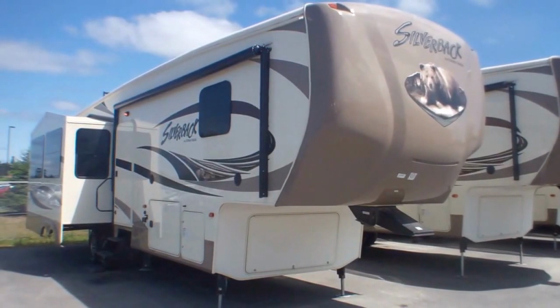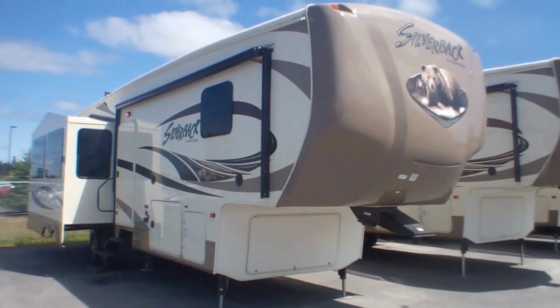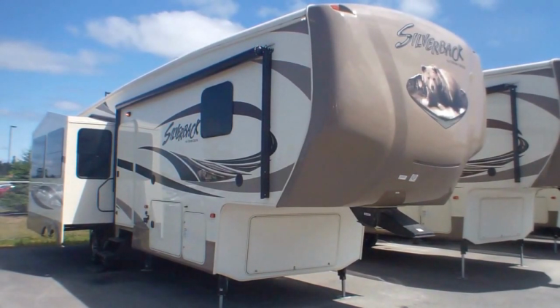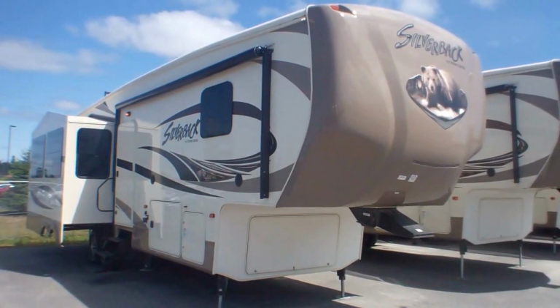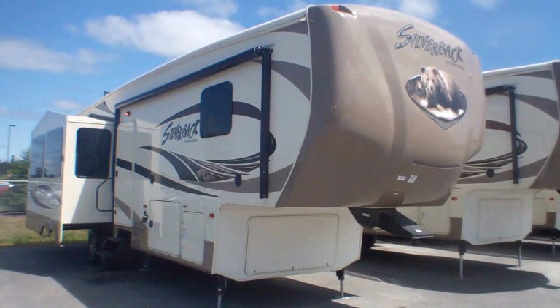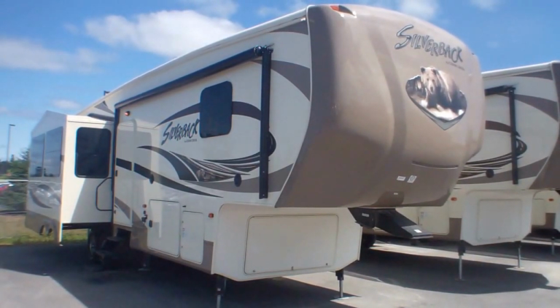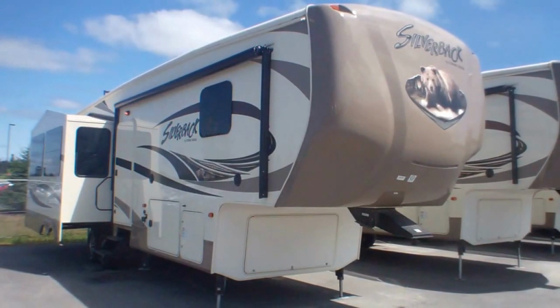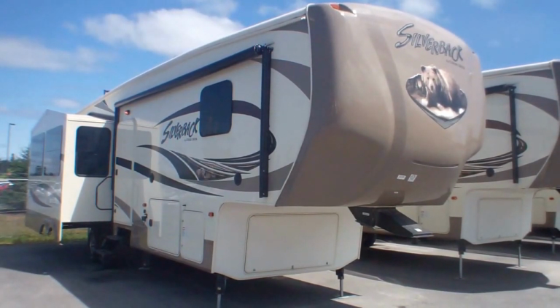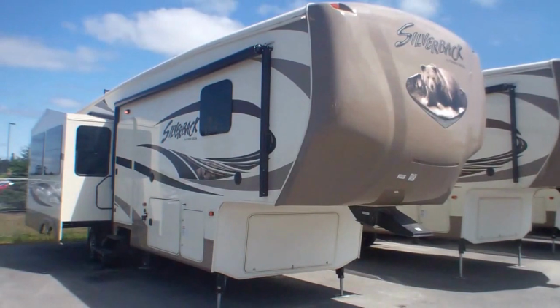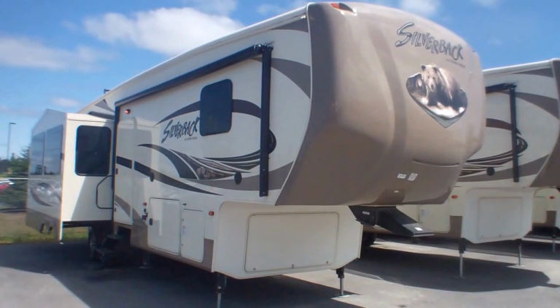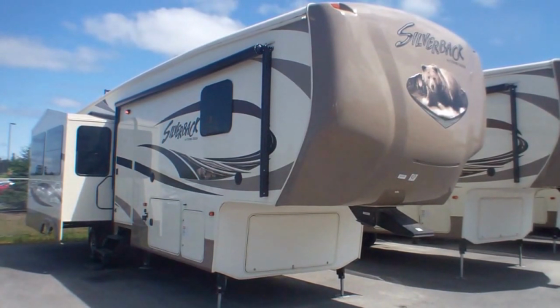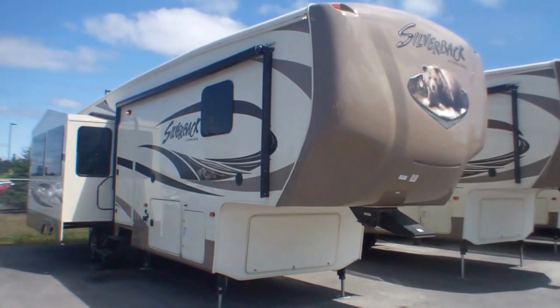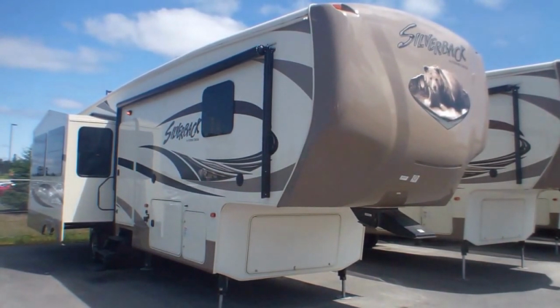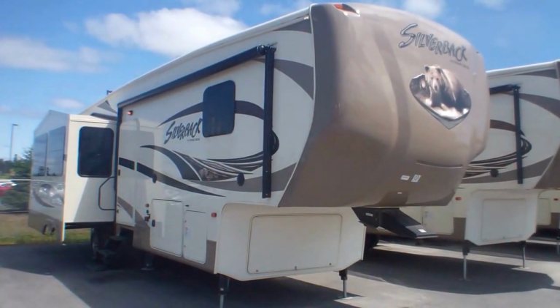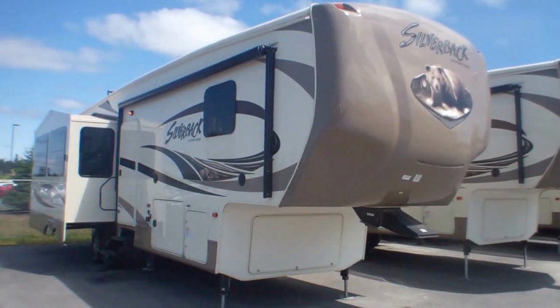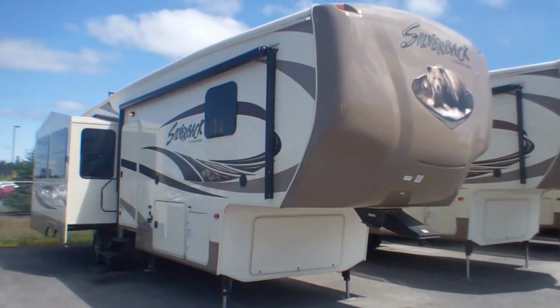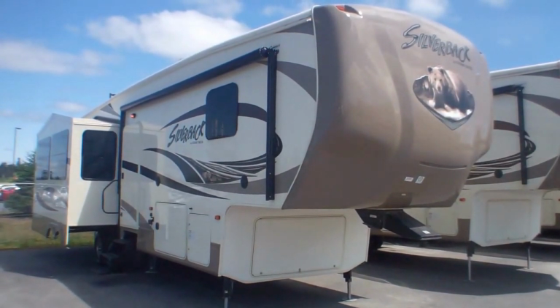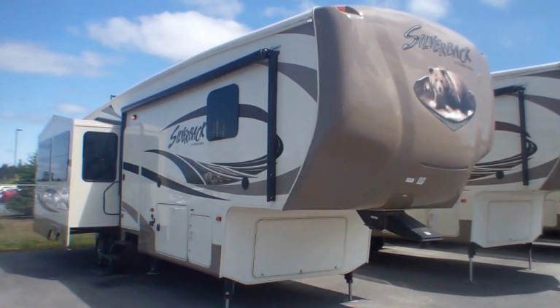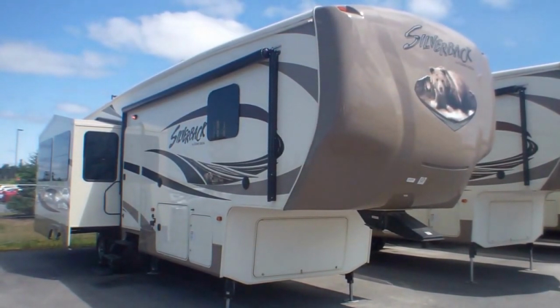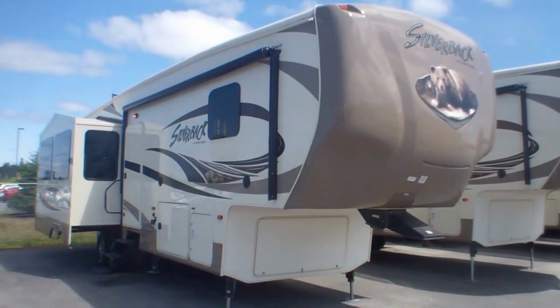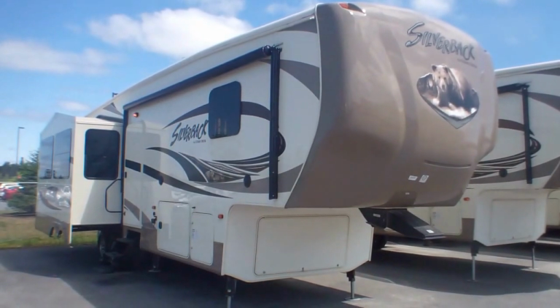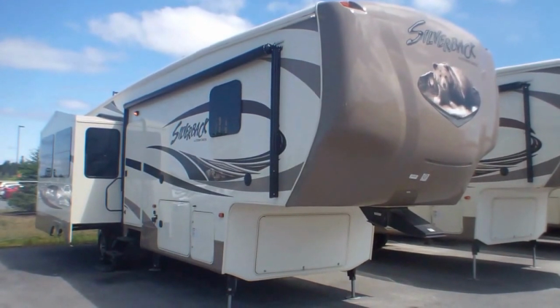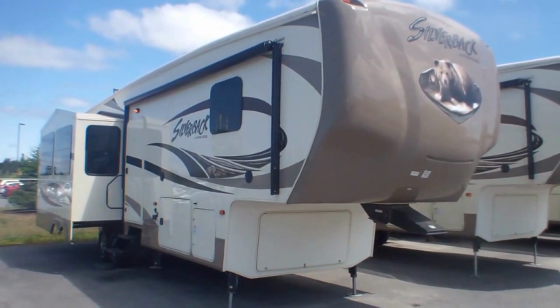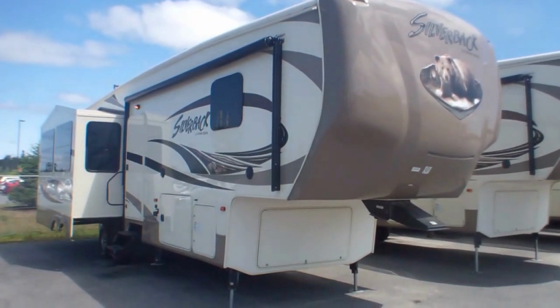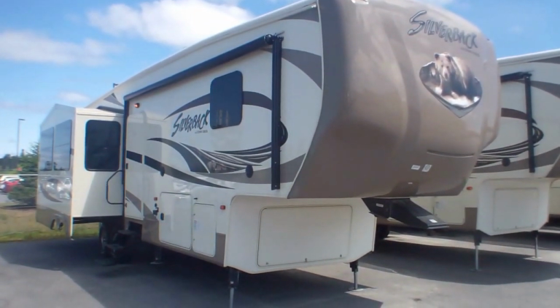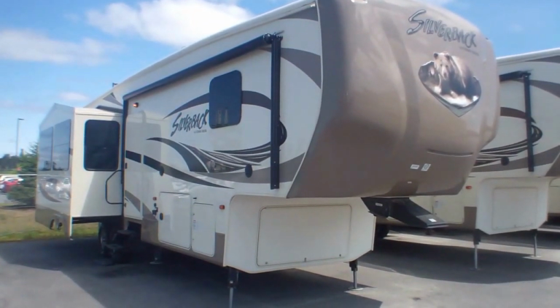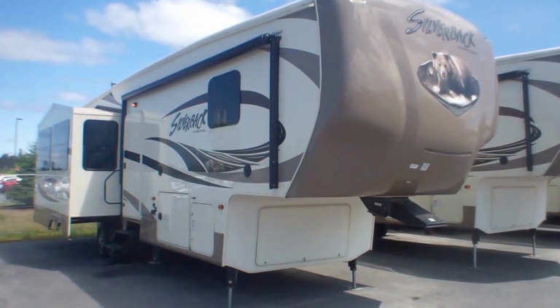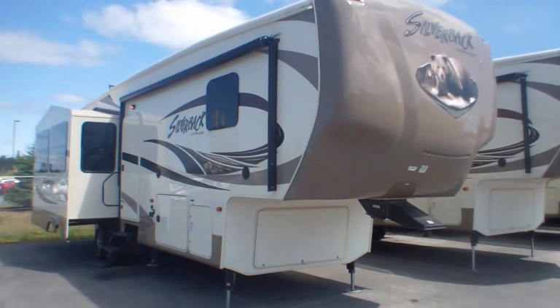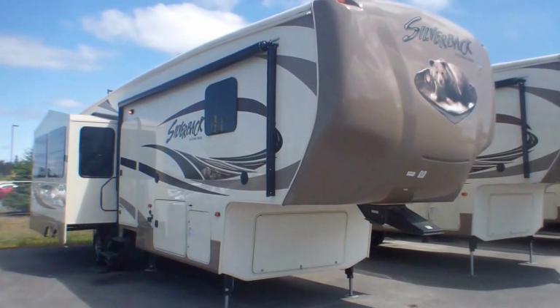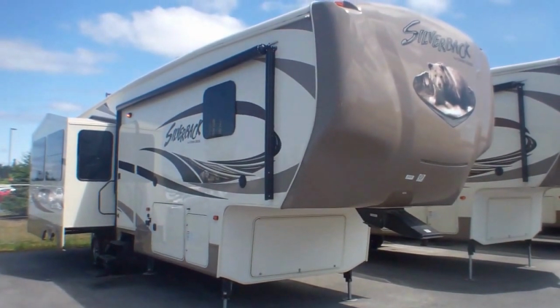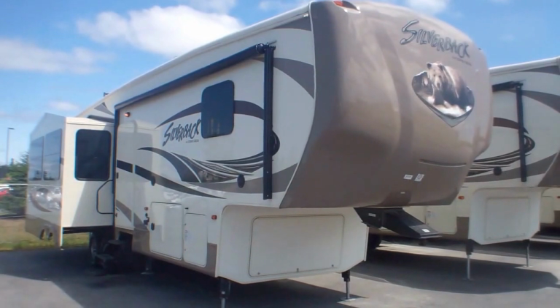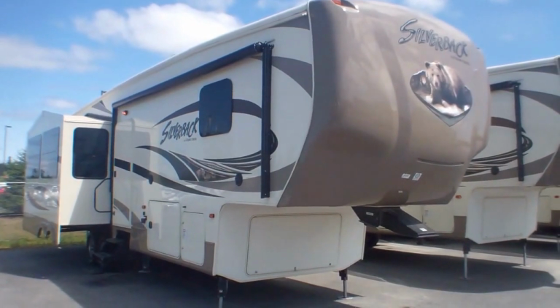Welcome to Primo Trail Sales and a stunning new look at a Silverback 31RK. This is made by the fine folks at Cedar Creek, known for their quality luxury fifth wheels — something where you certainly could buy it for weekends to start but end up living in it full-time.